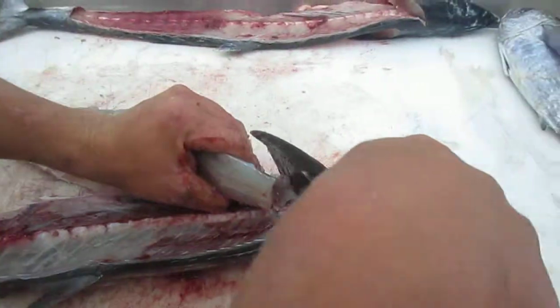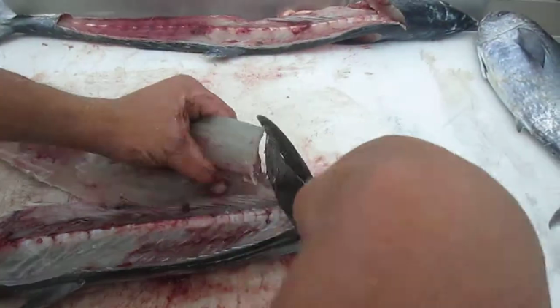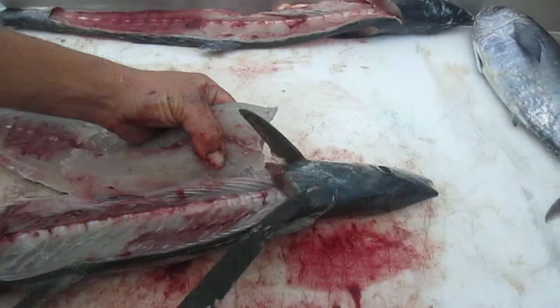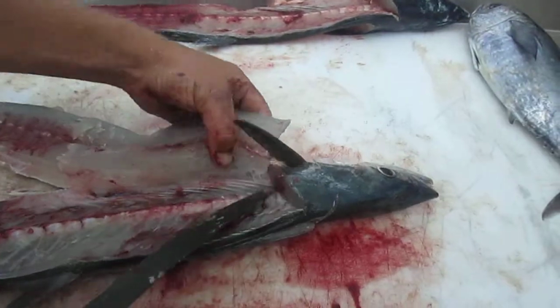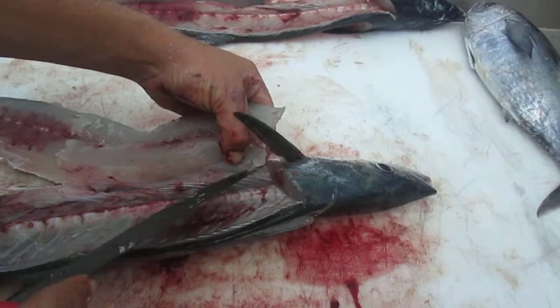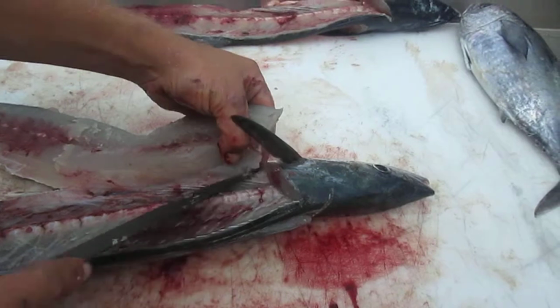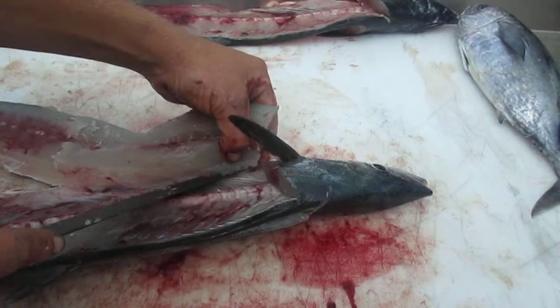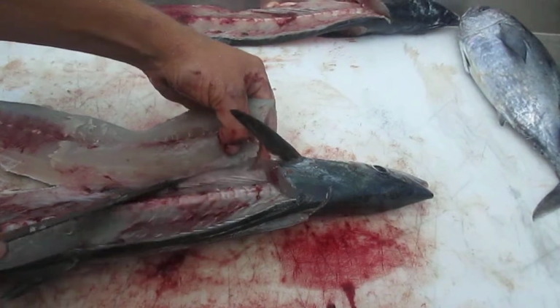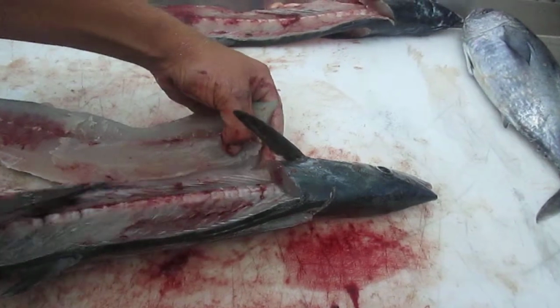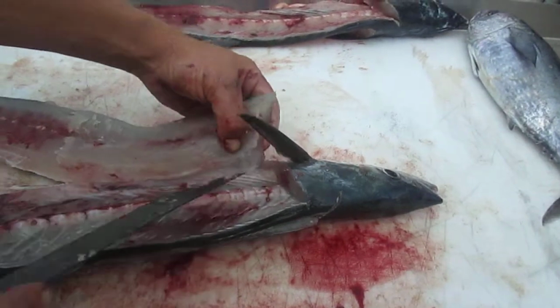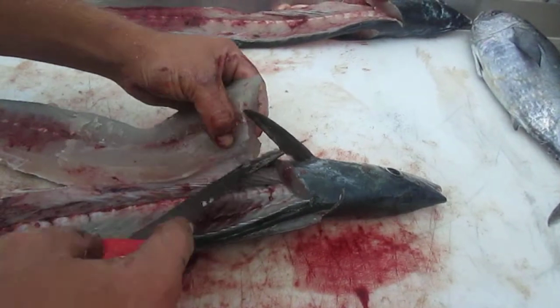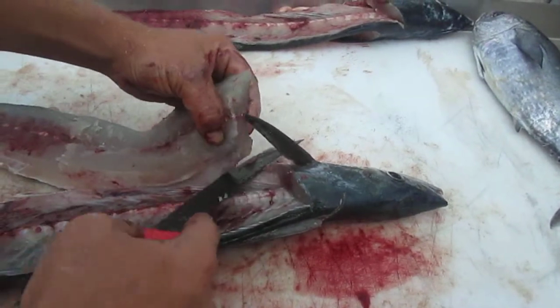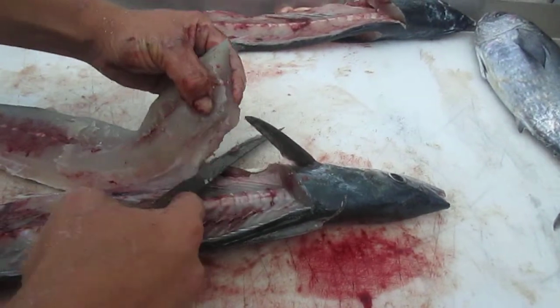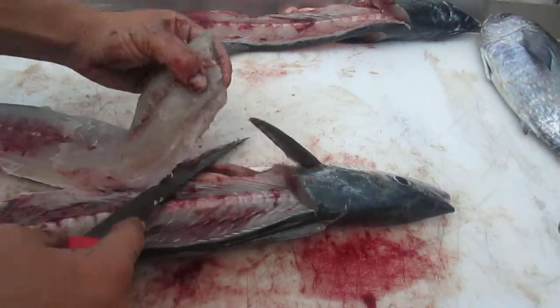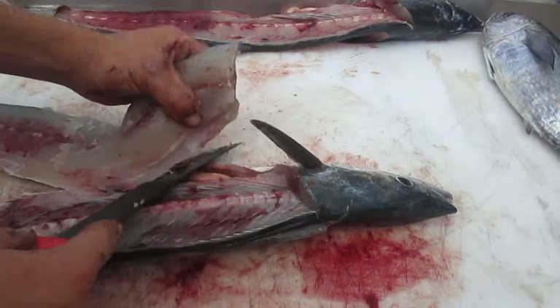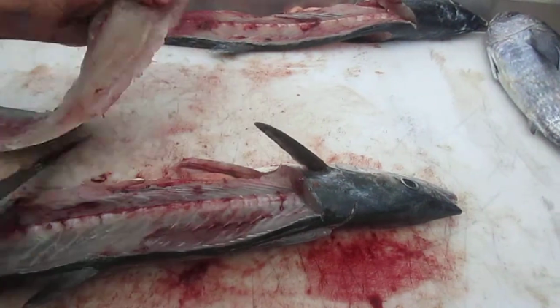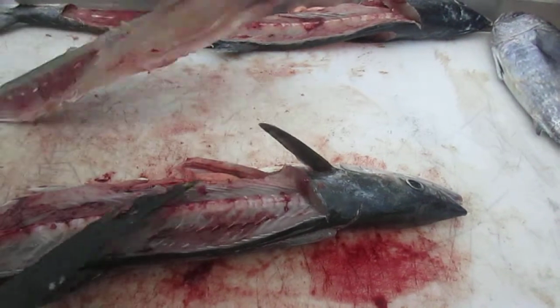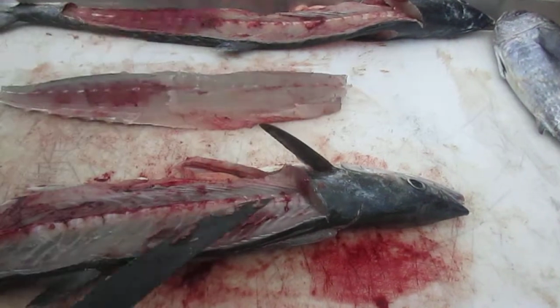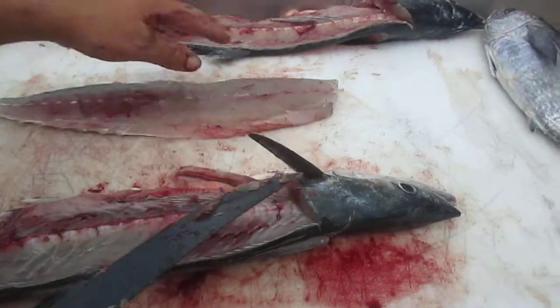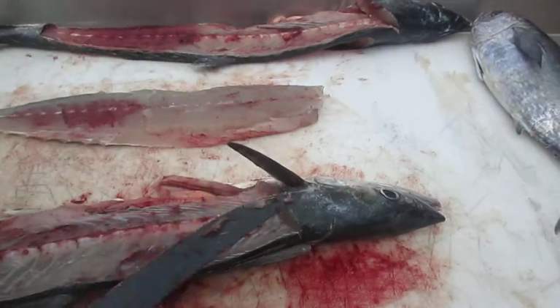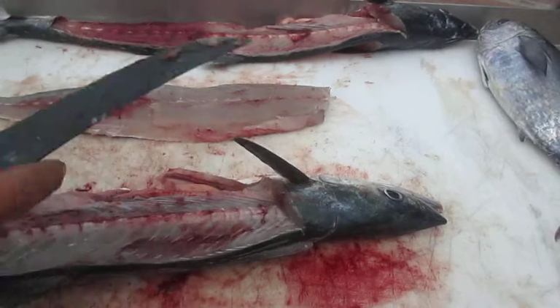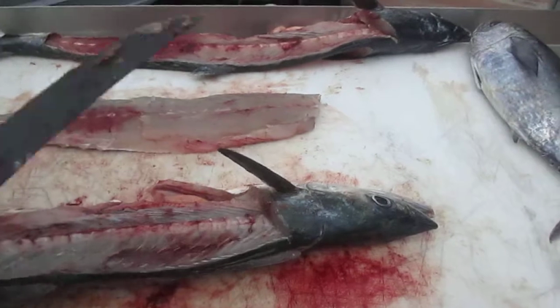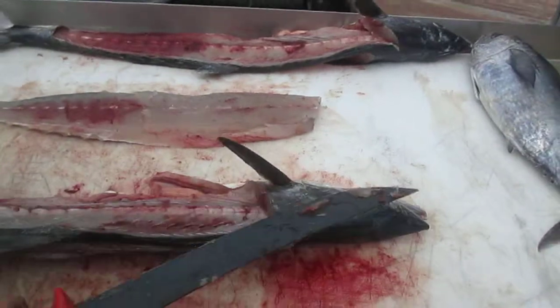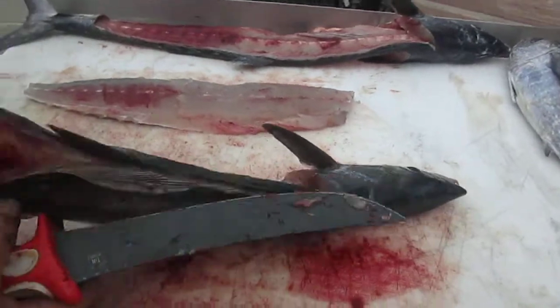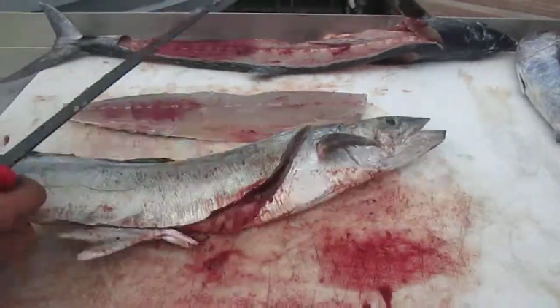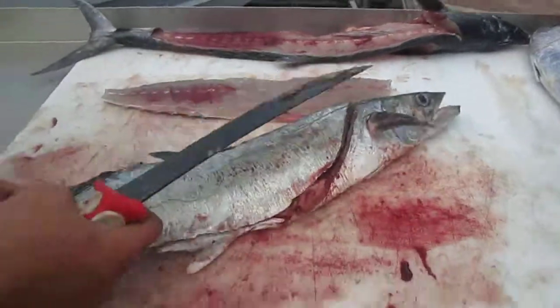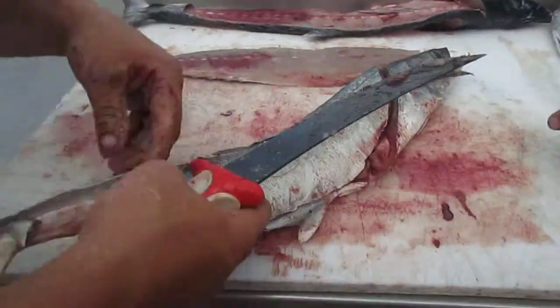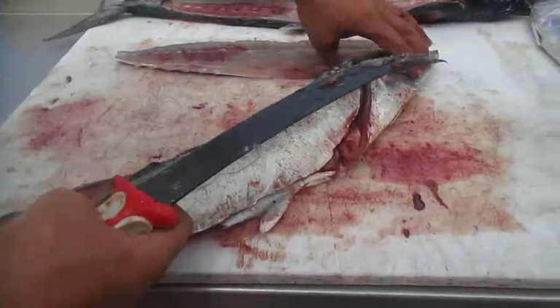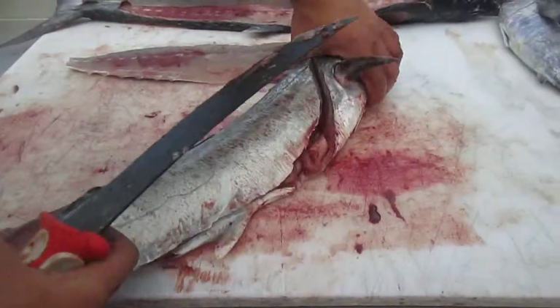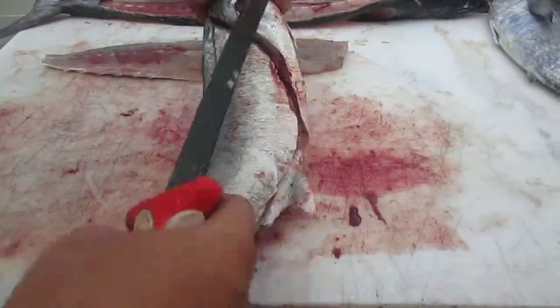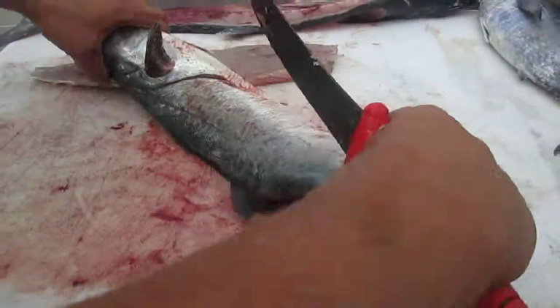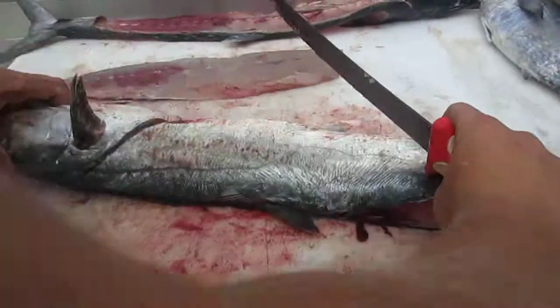I'm going to cut it just like that — come down and boom. So there's one fillet, and we'll take care of that as soon as I get this off. We've got some roe in here if anybody wants it.